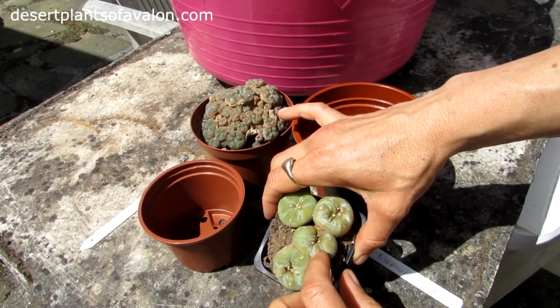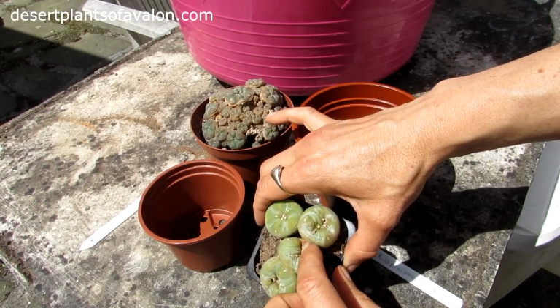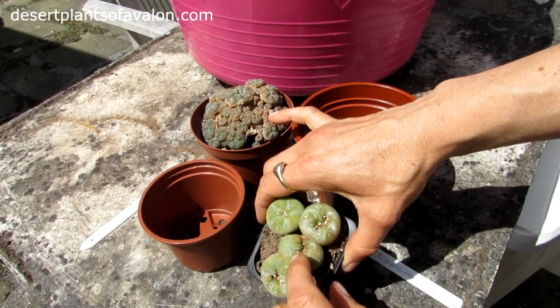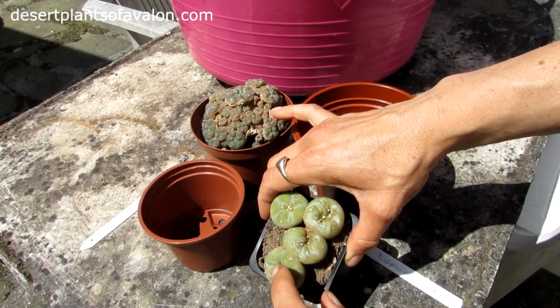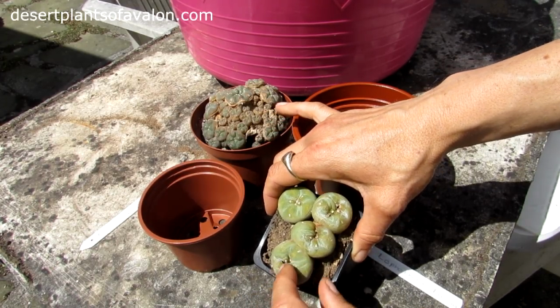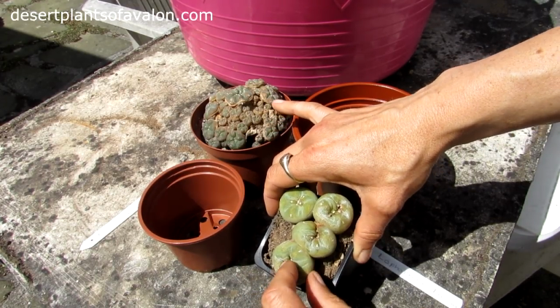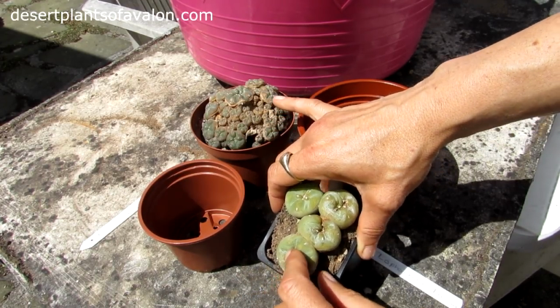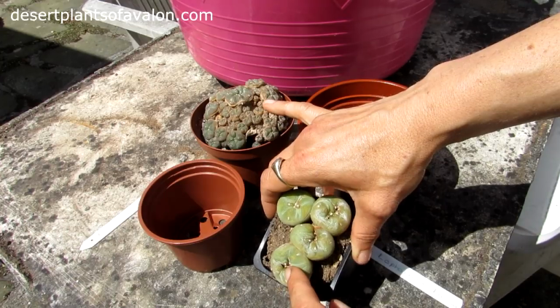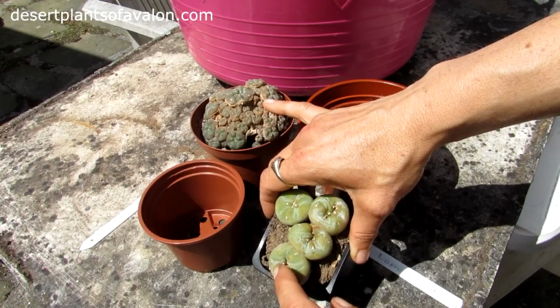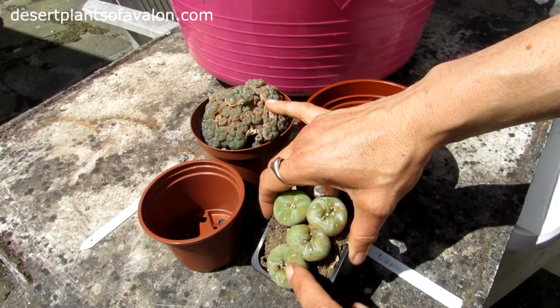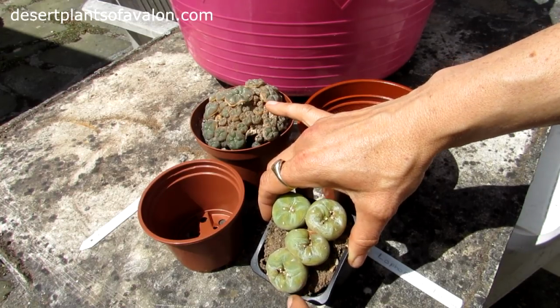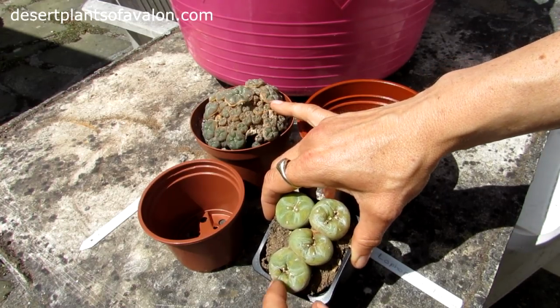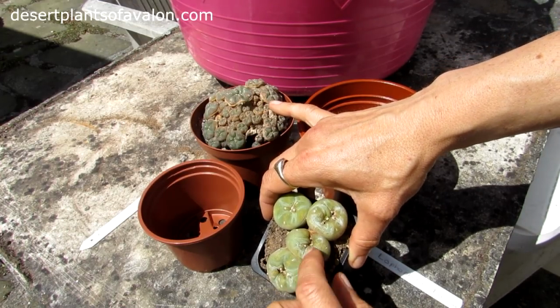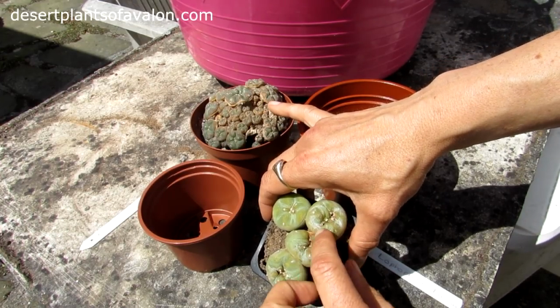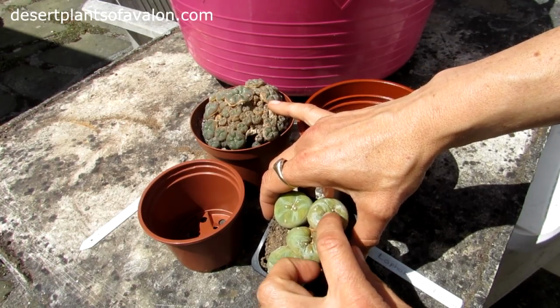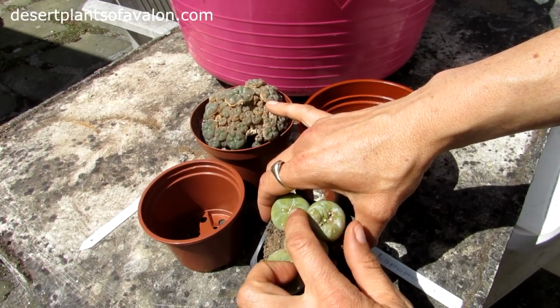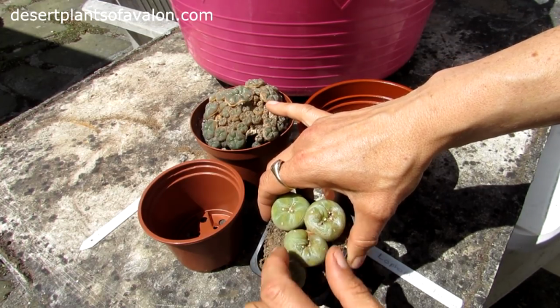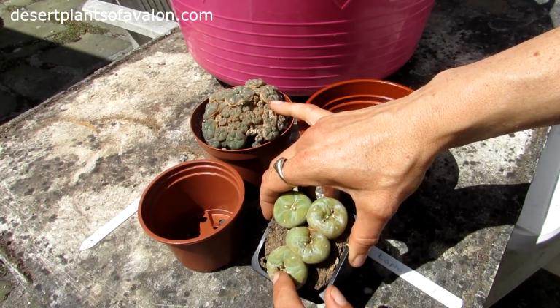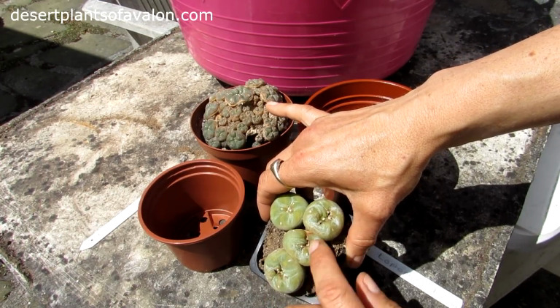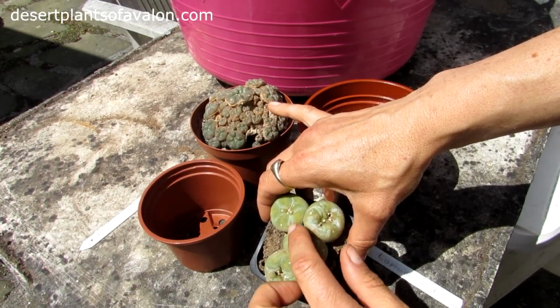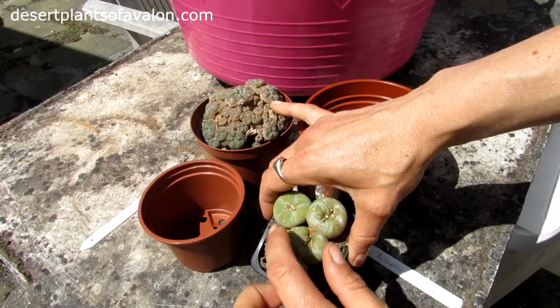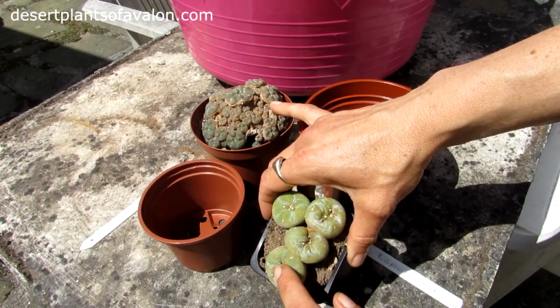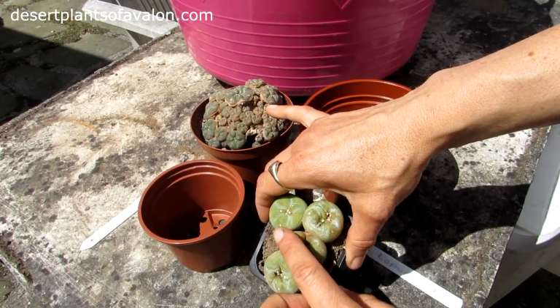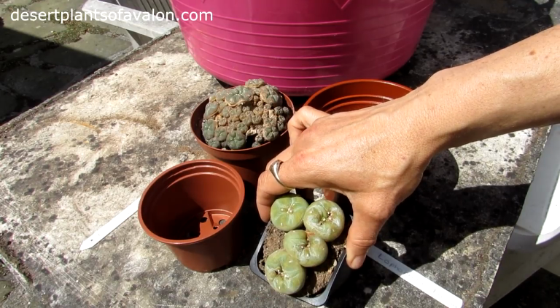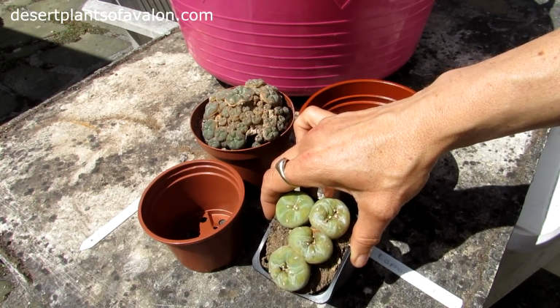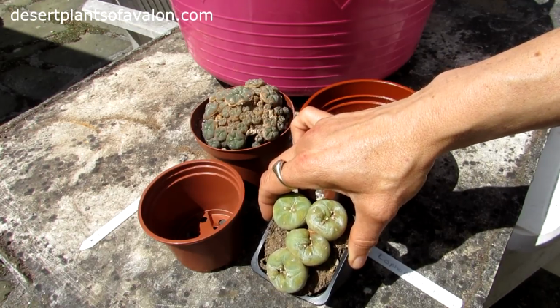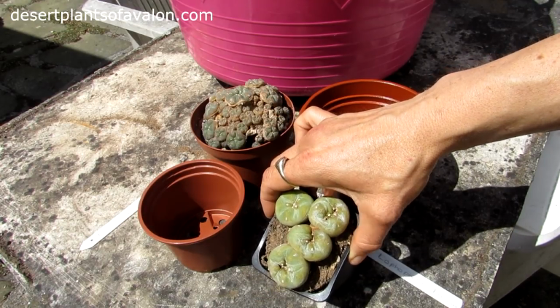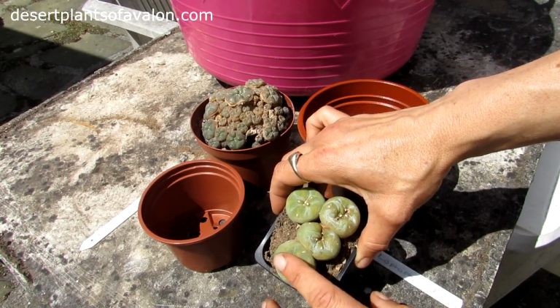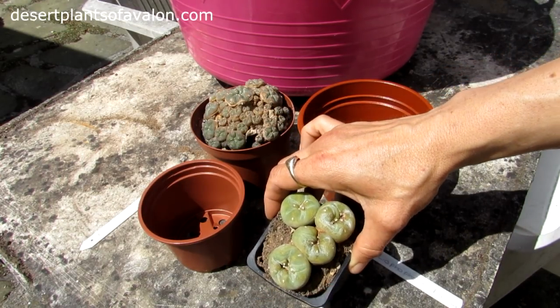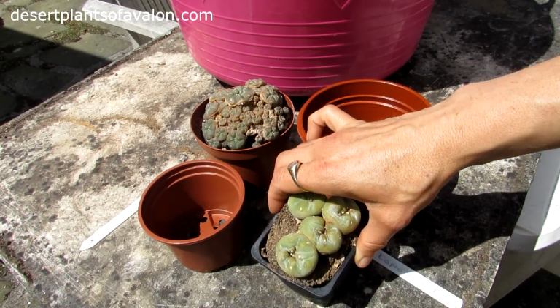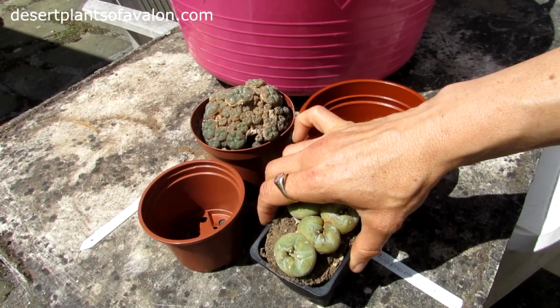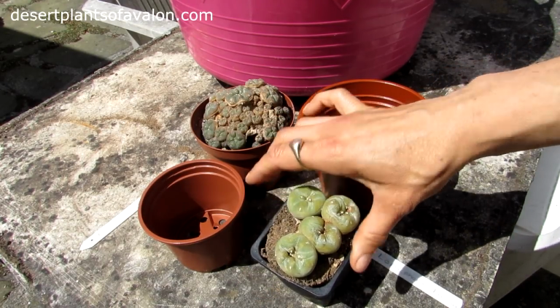It also had a bad case of red spider mite last year. That sort of damaged the growing tip, but thankfully it's making a good recovery so far. So I'm going to be potting that one on.